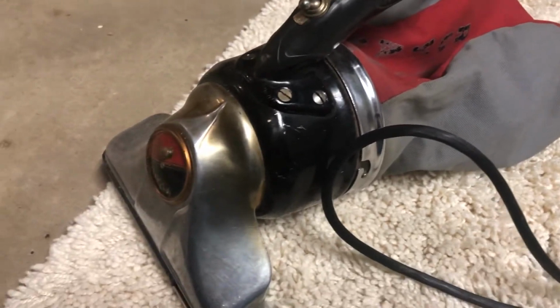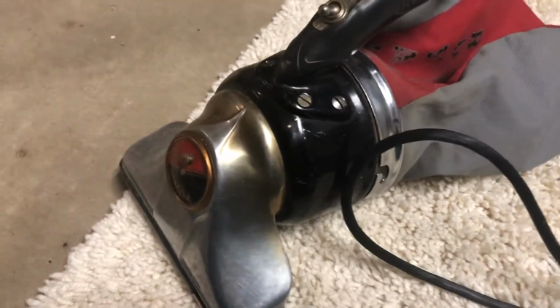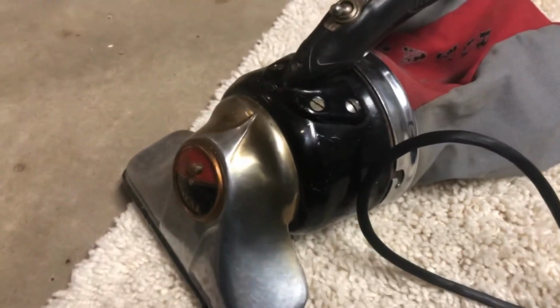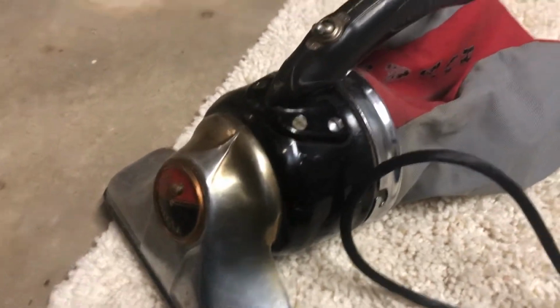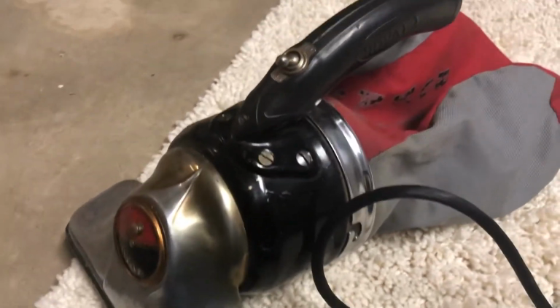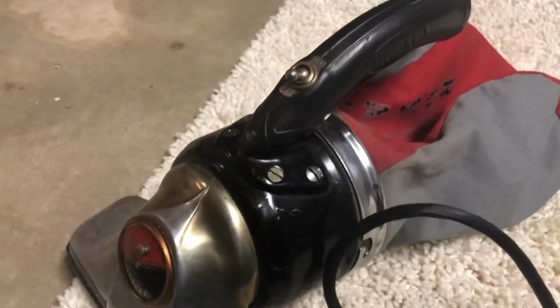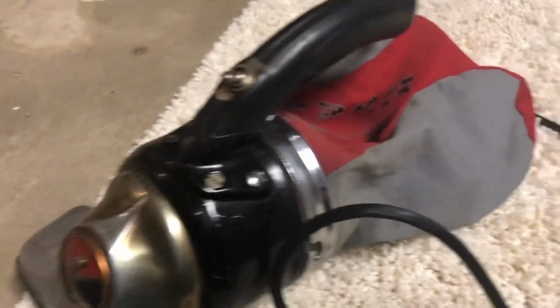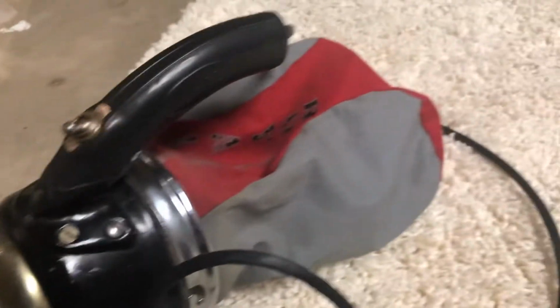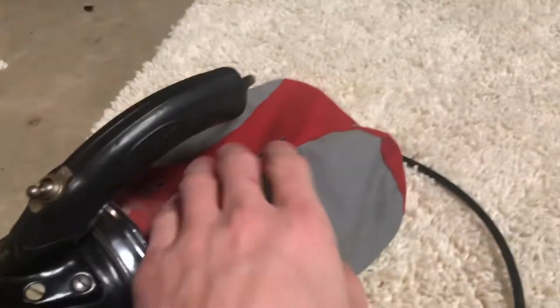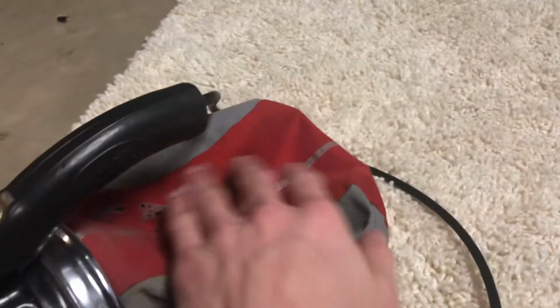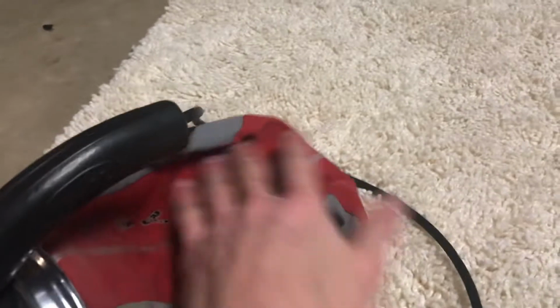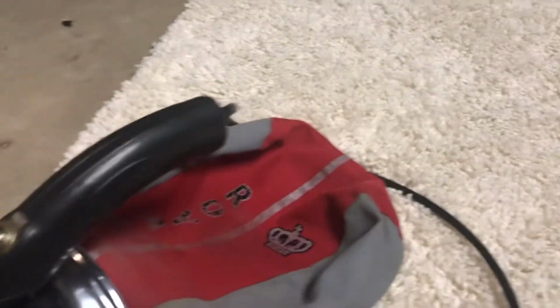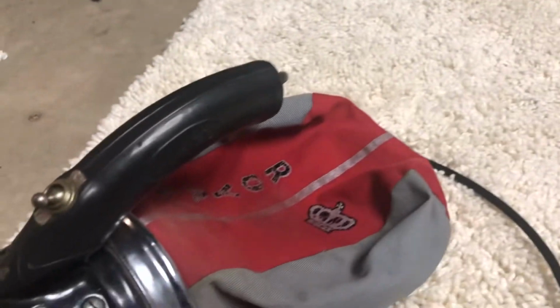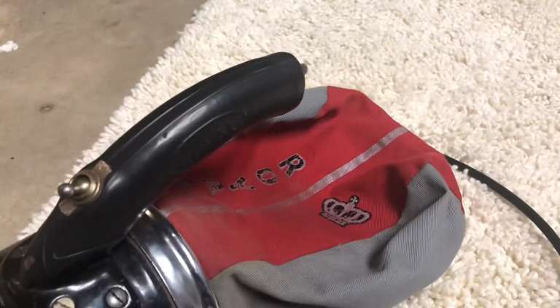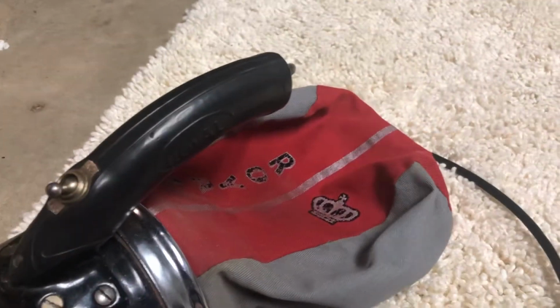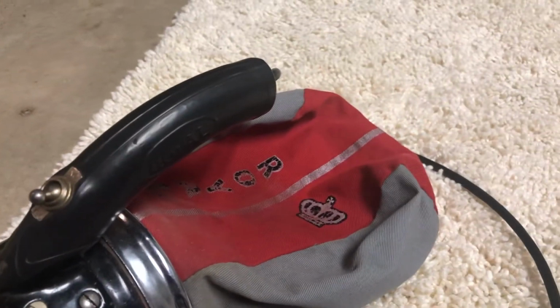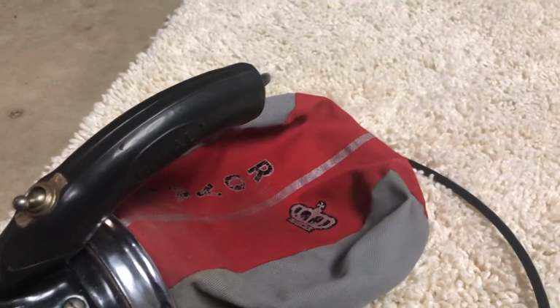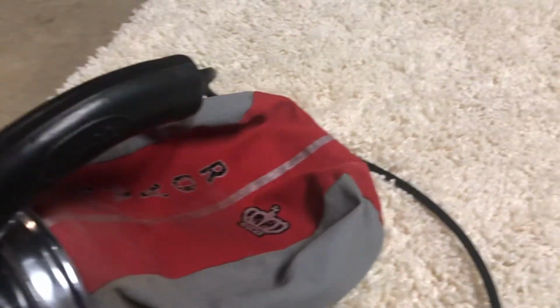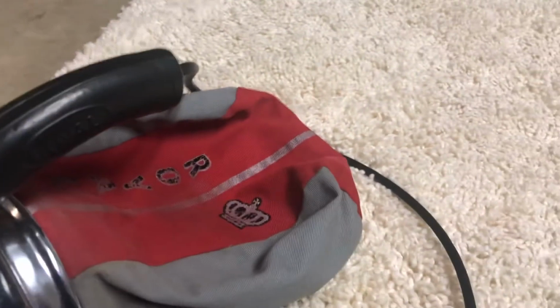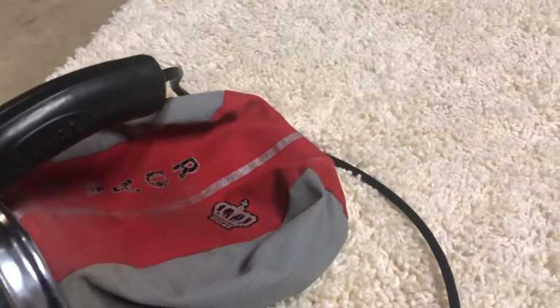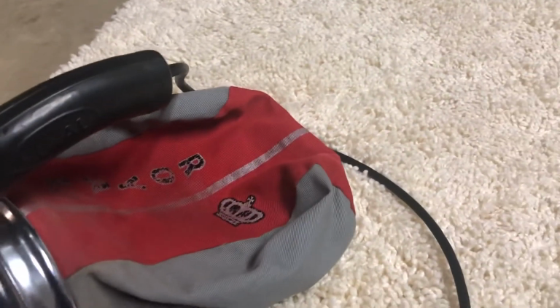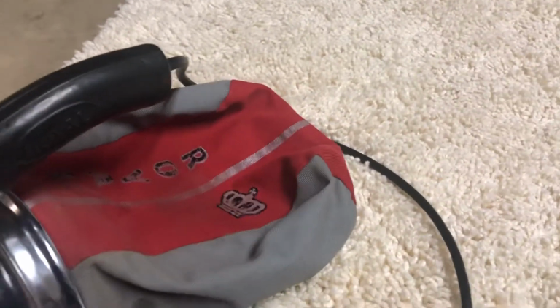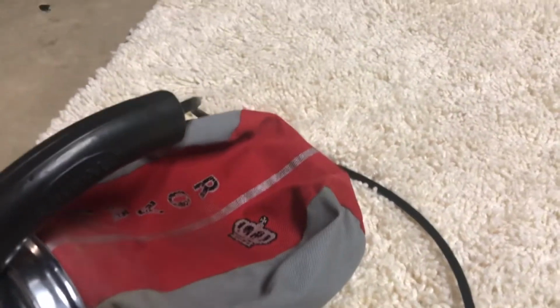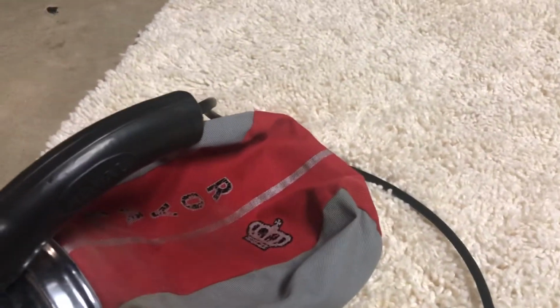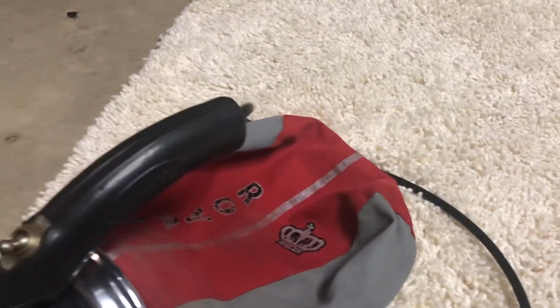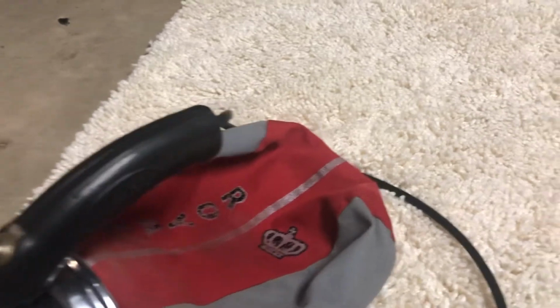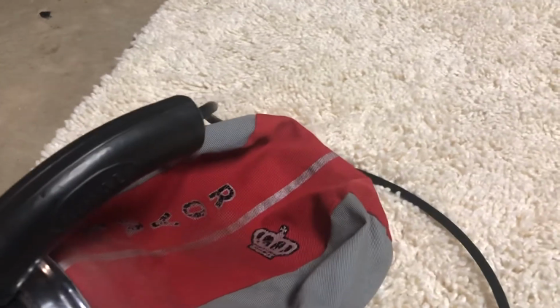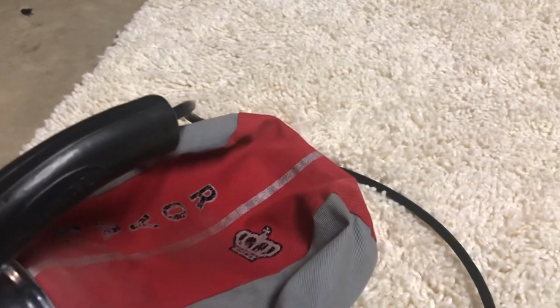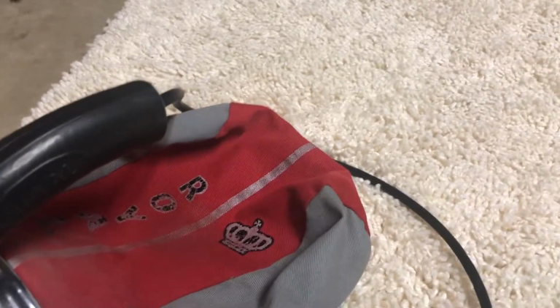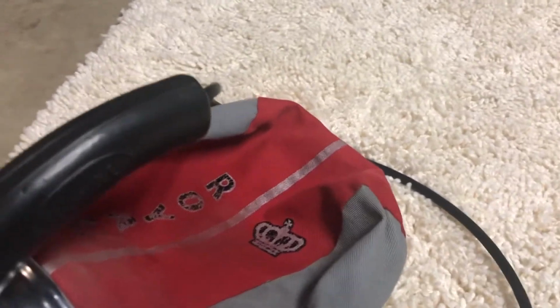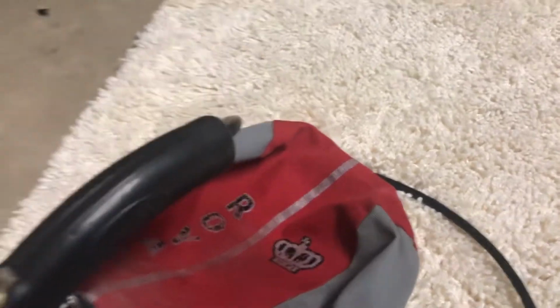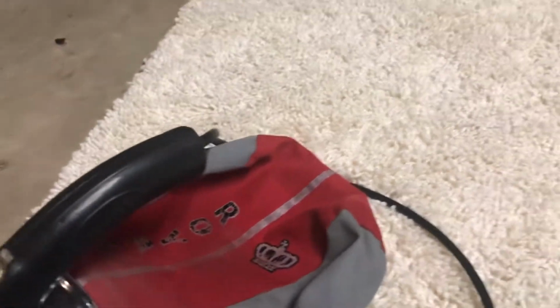This is my Royal Model 157 handbag vacuum. I got this off eBay probably about a year ago, maybe a little more. I know I've had it for at least a good majority of 2018.